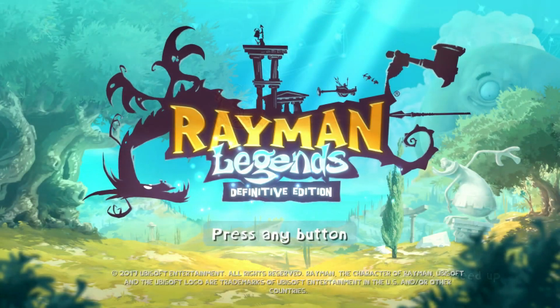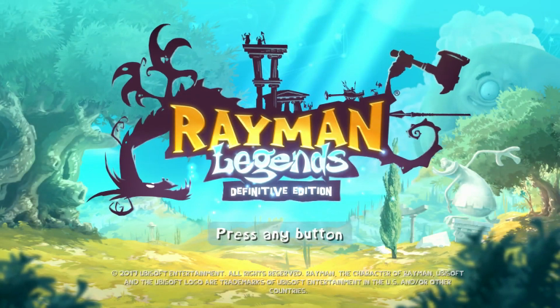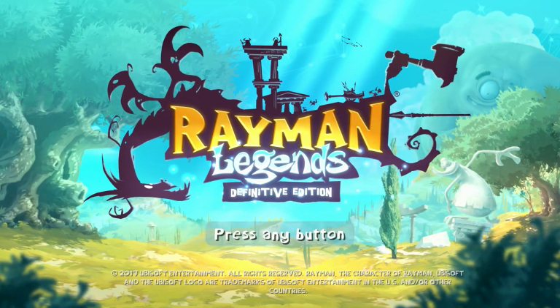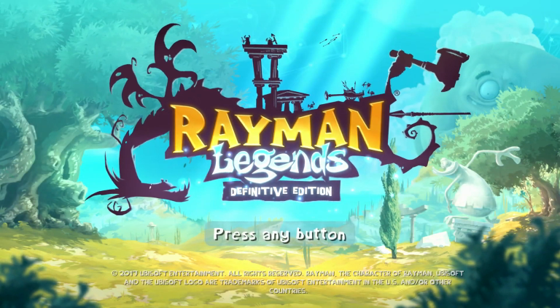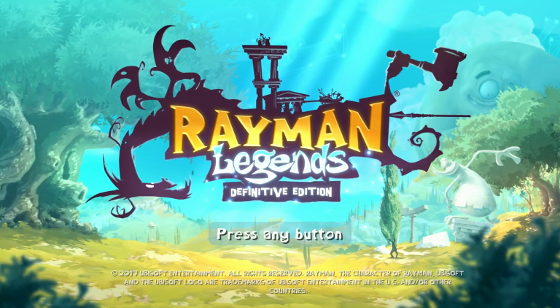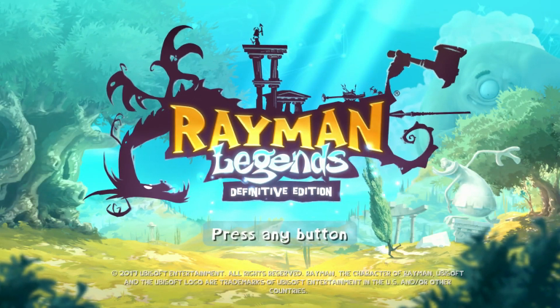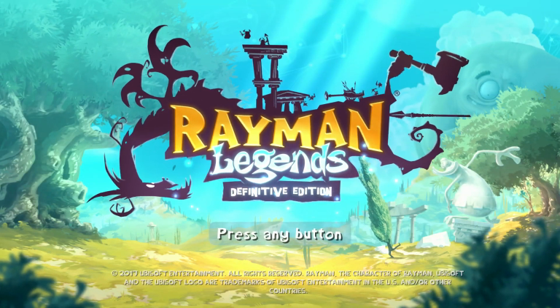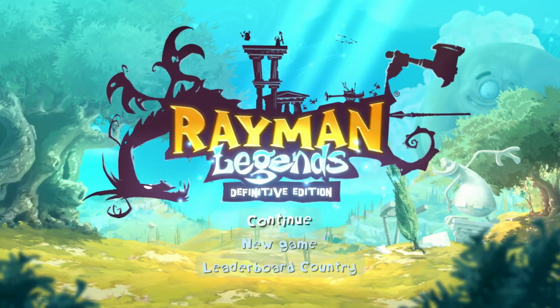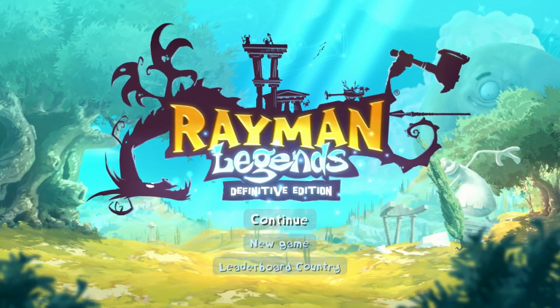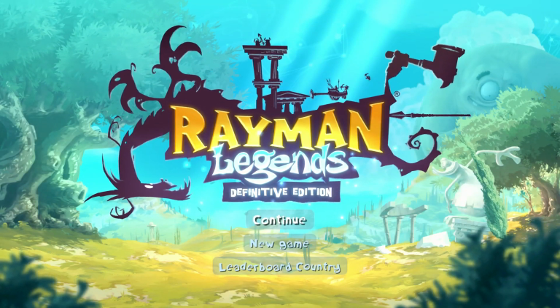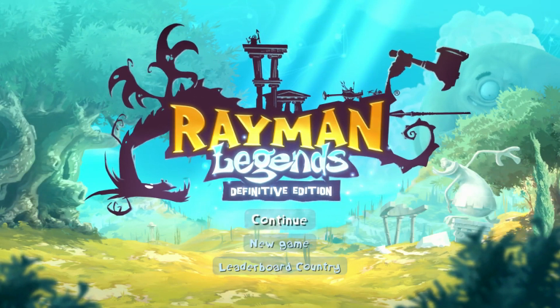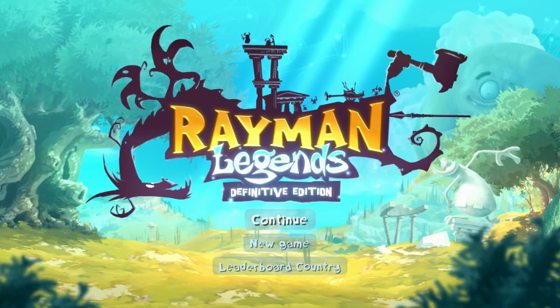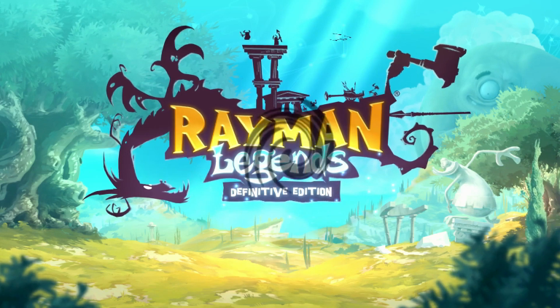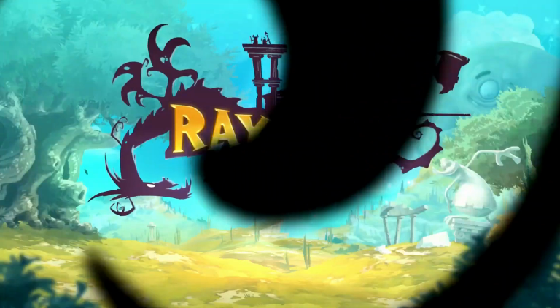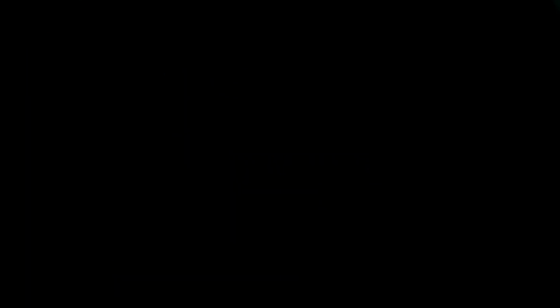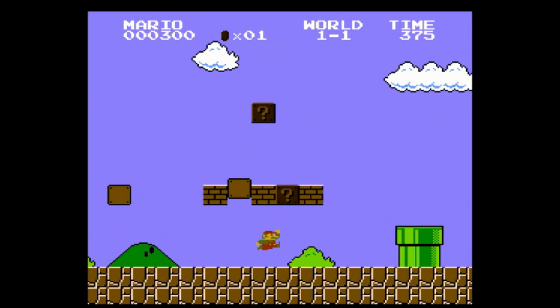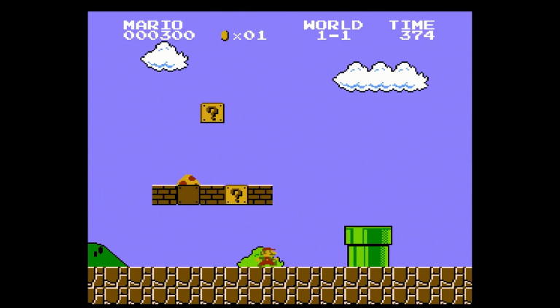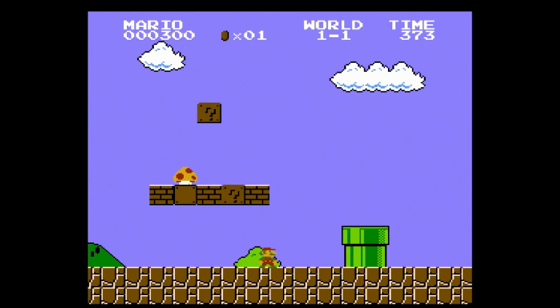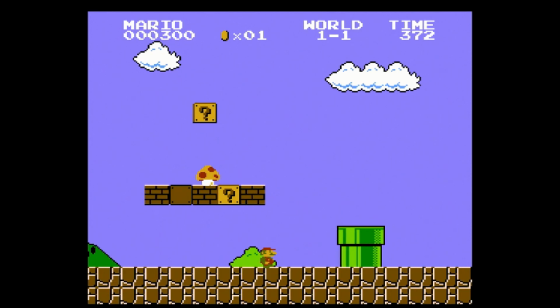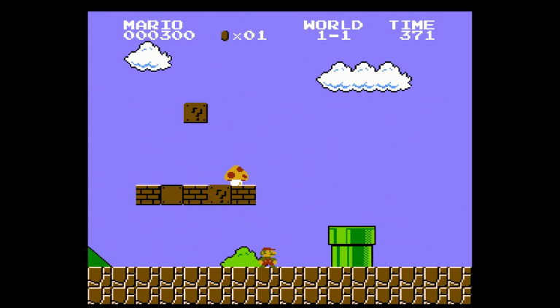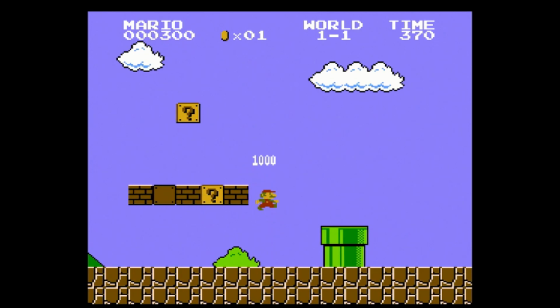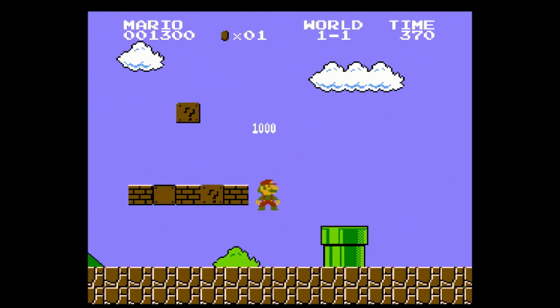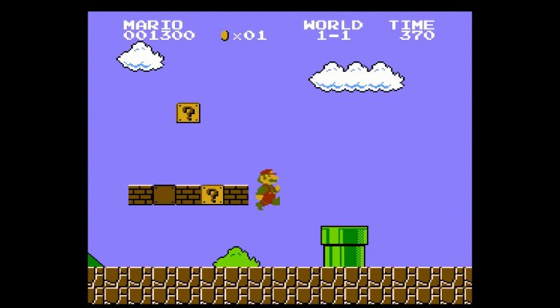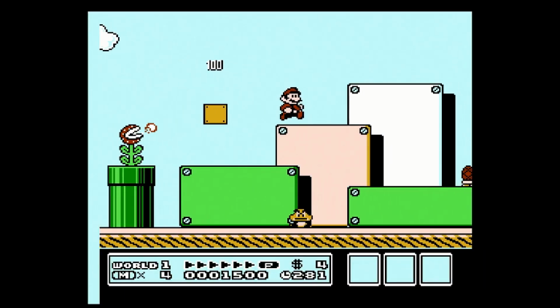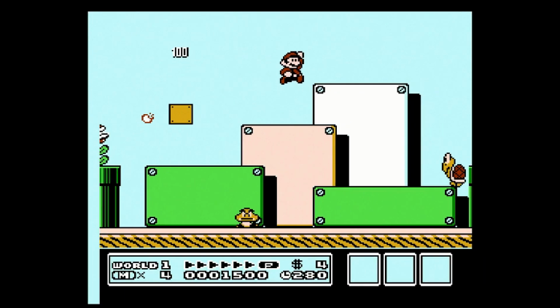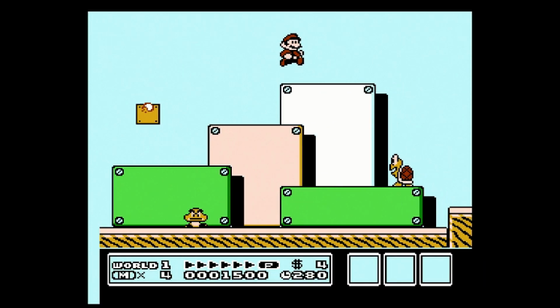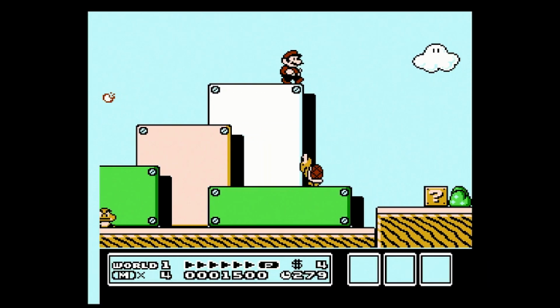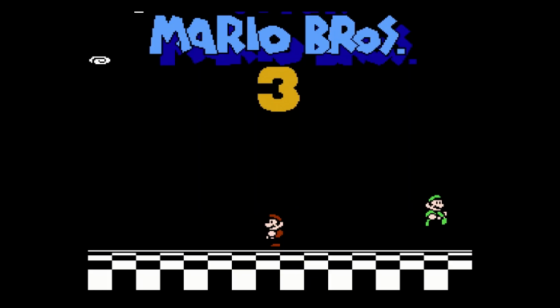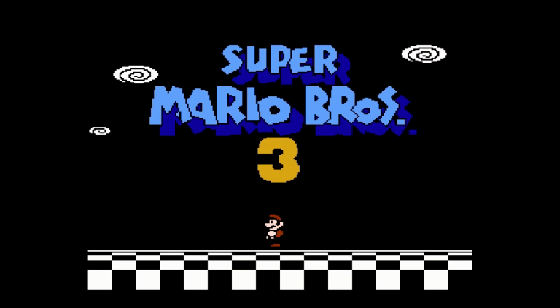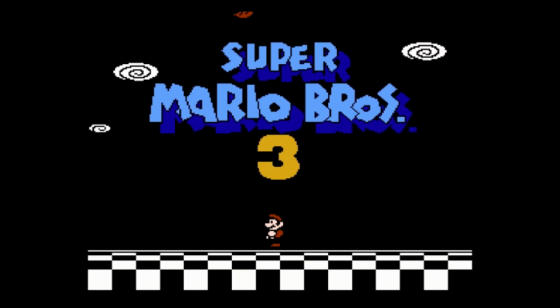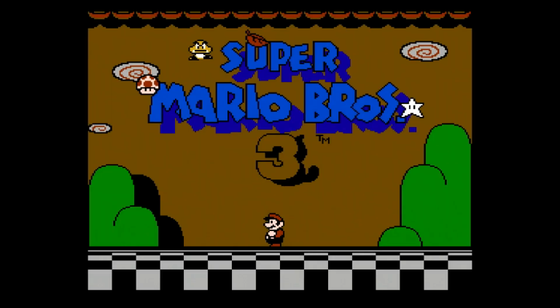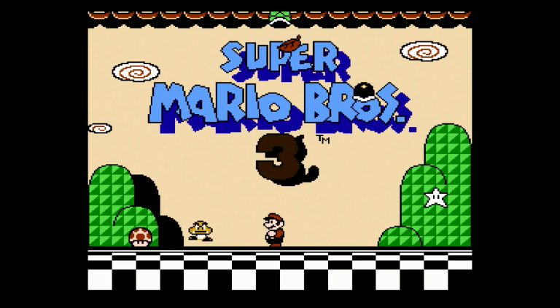Rayman Legends has found its way into many best platformer games of all time lists. Though it closely fails to beat the uncrowned king Super Mario, it found a safe place next to the Nintendo mascot.